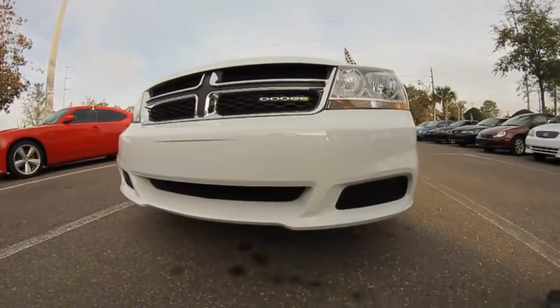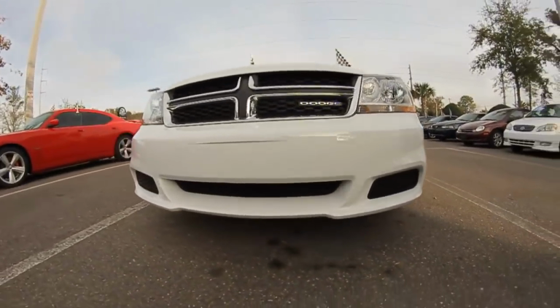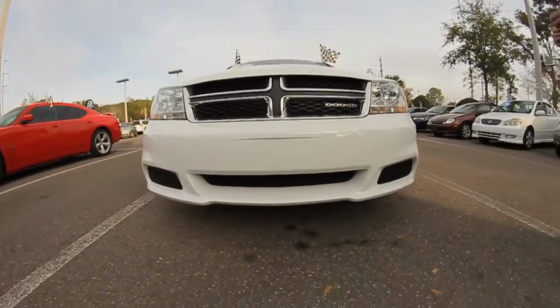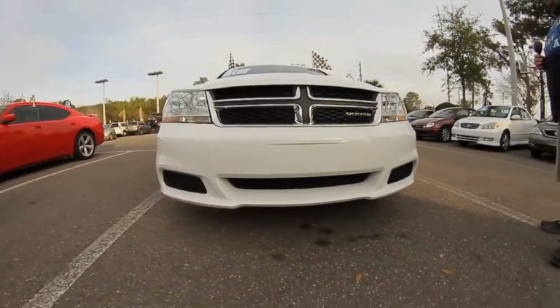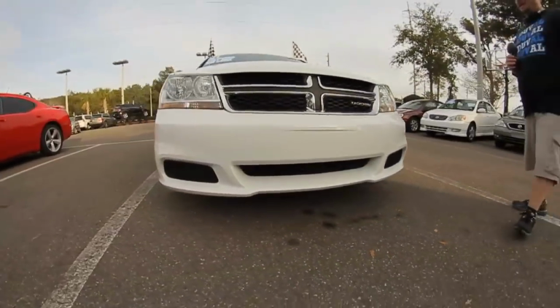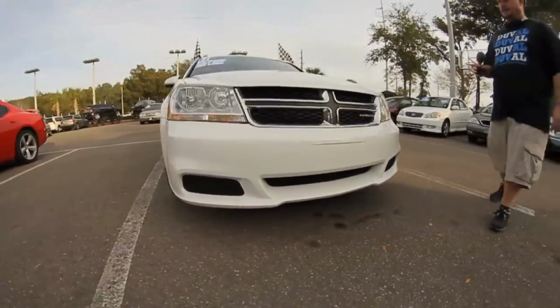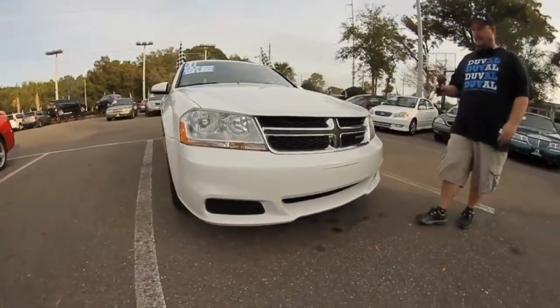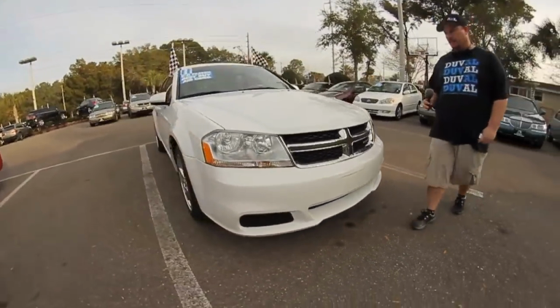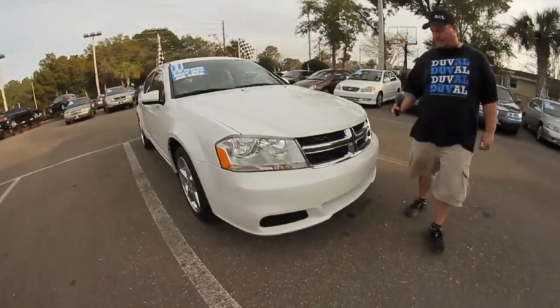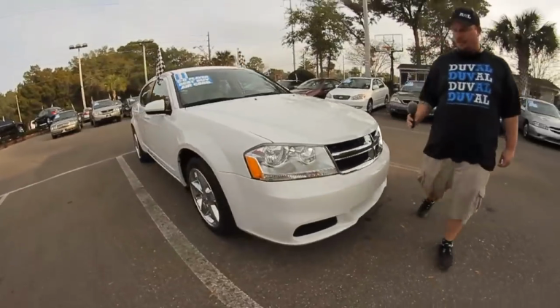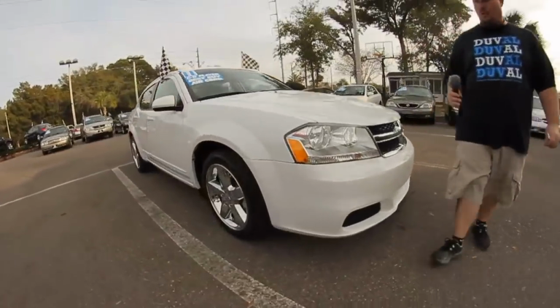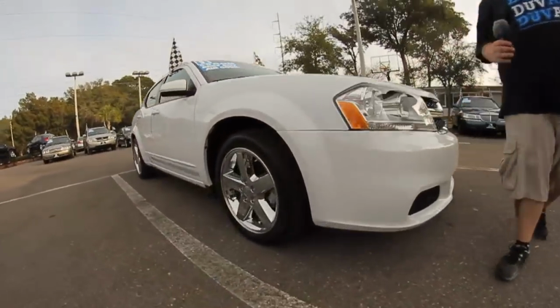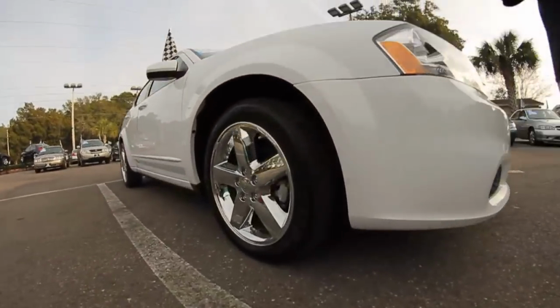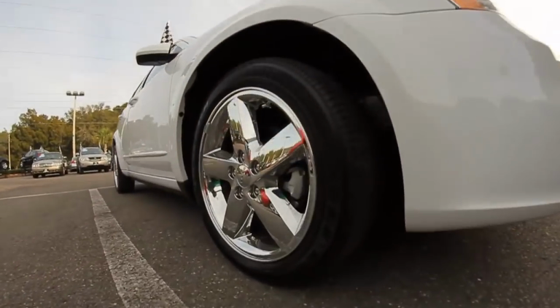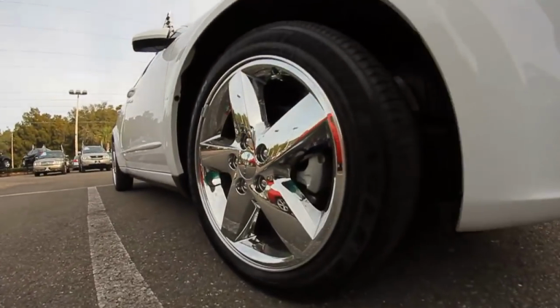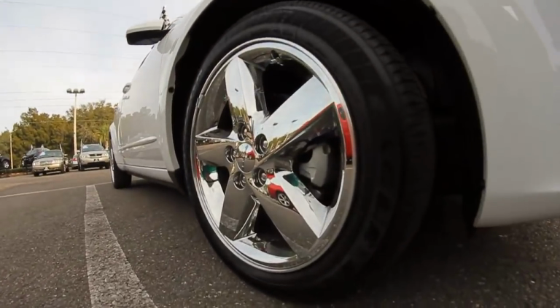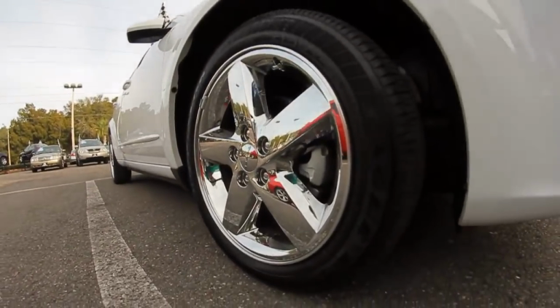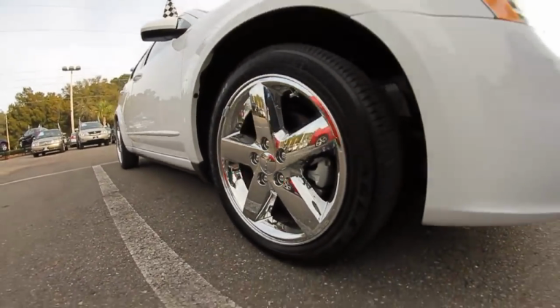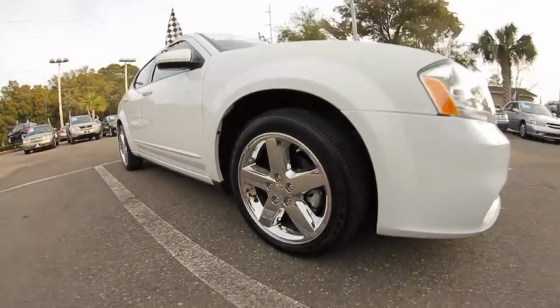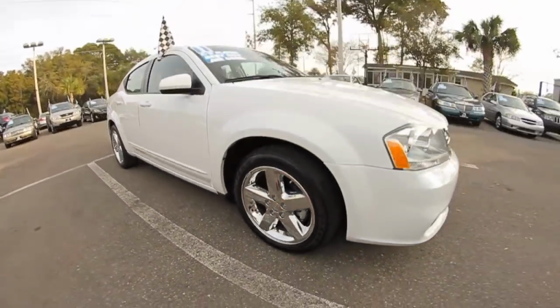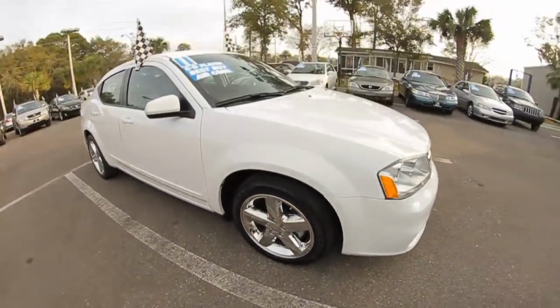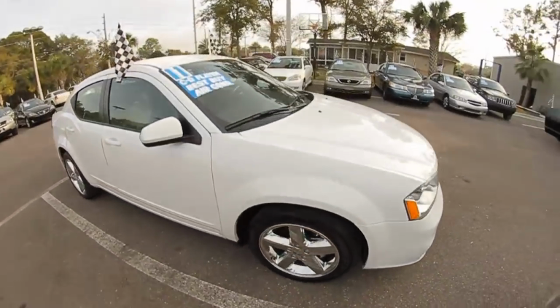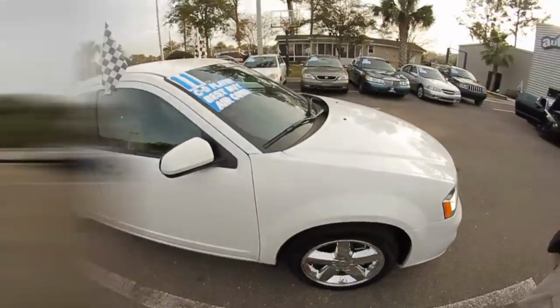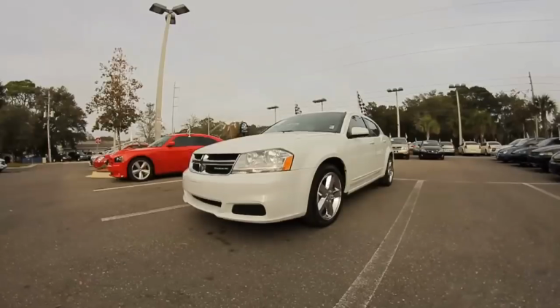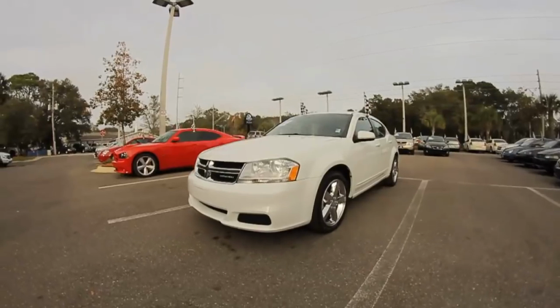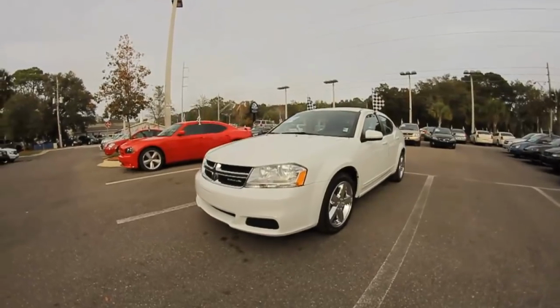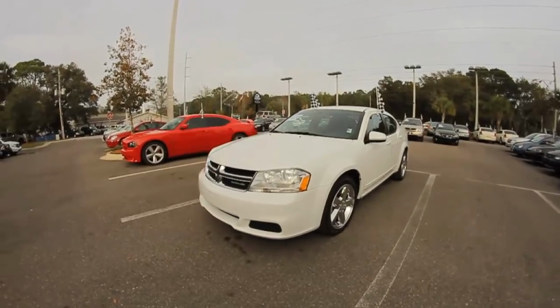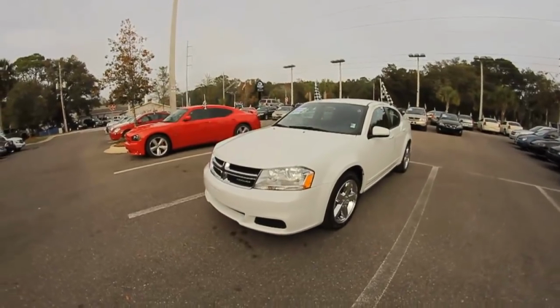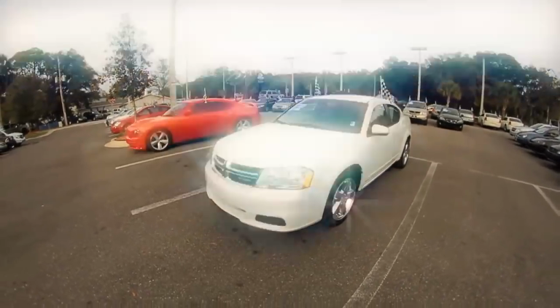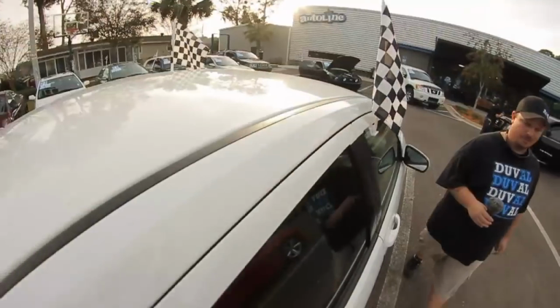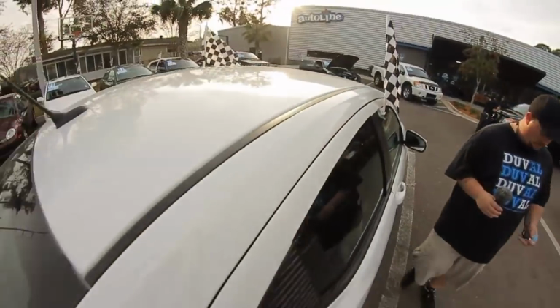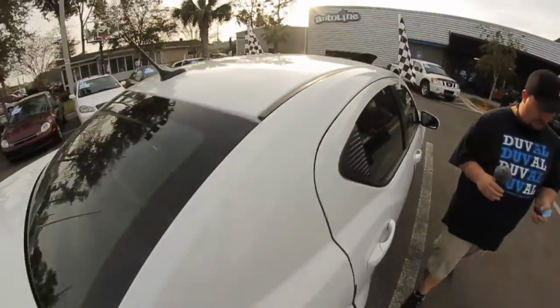As you can see, this car is immaculate. It's got the nice clean headlights, chrome grille, chrome wheels all the way around. The car doesn't have any dents or chips in it — it's in really good shape.